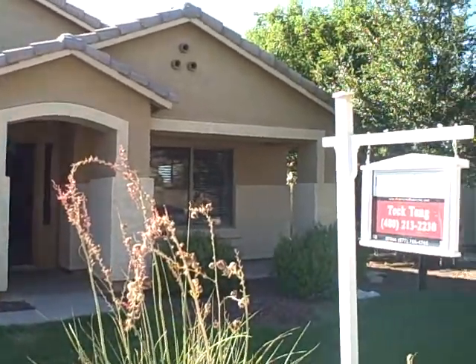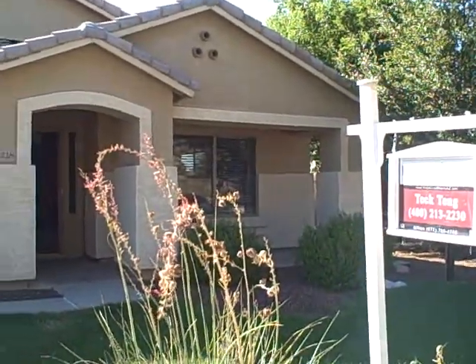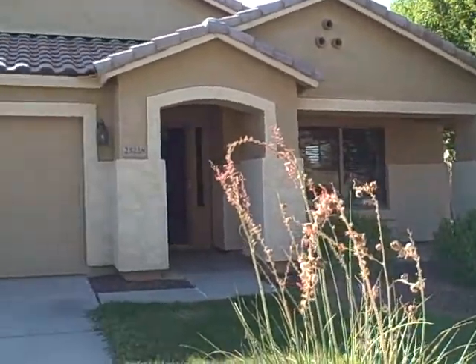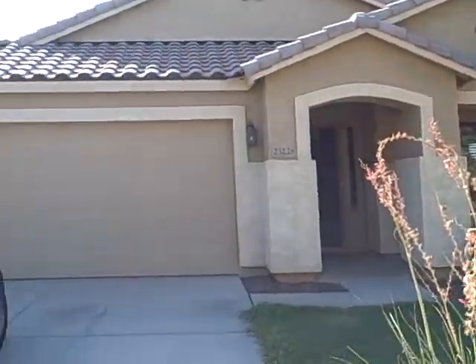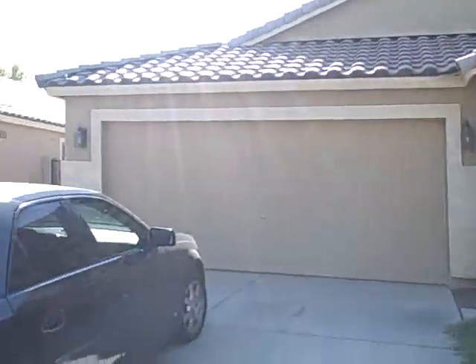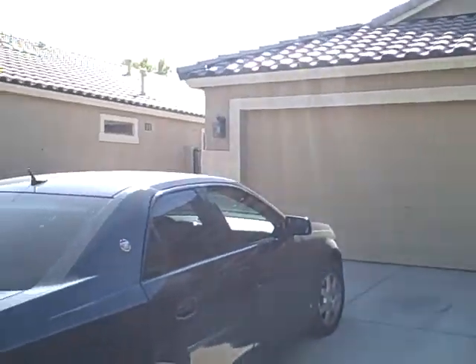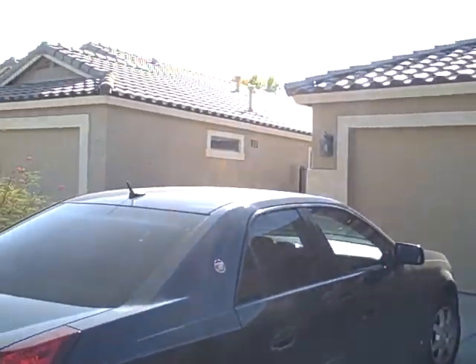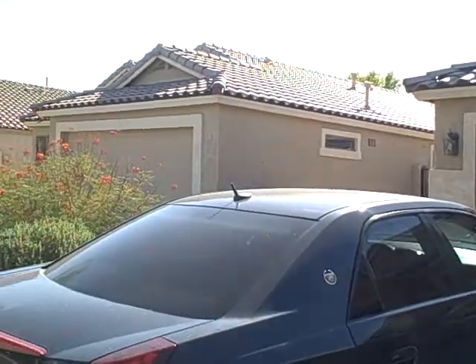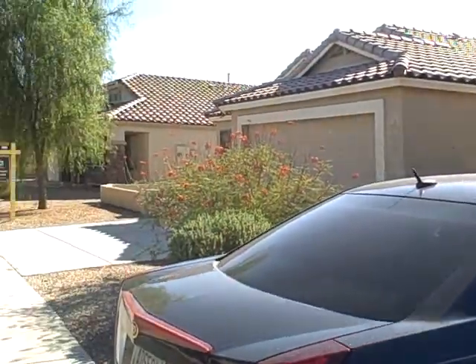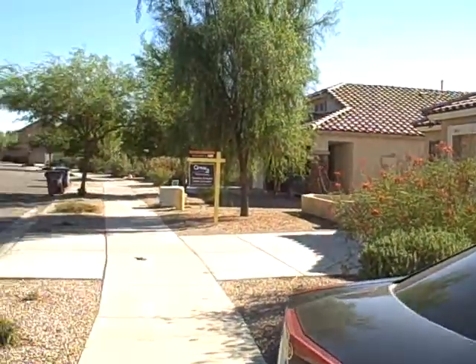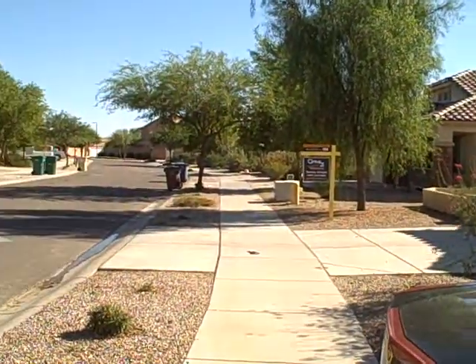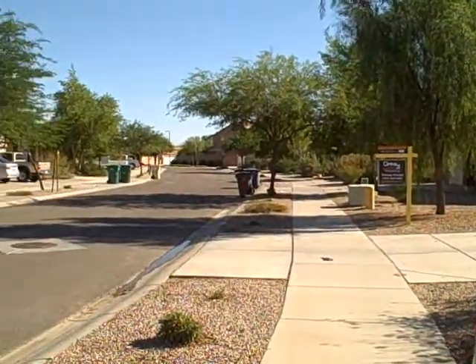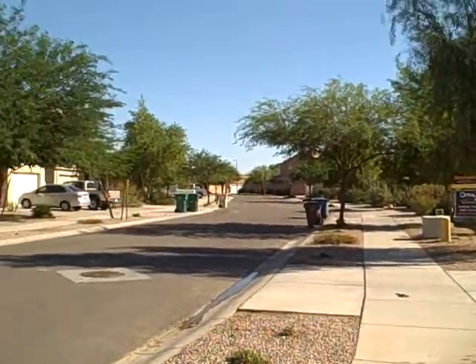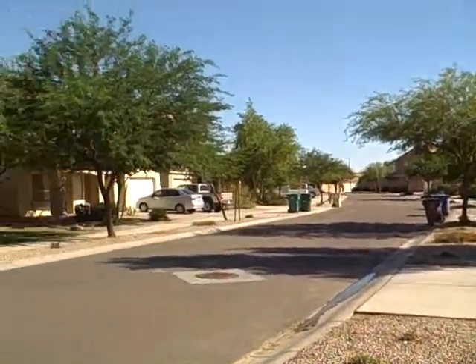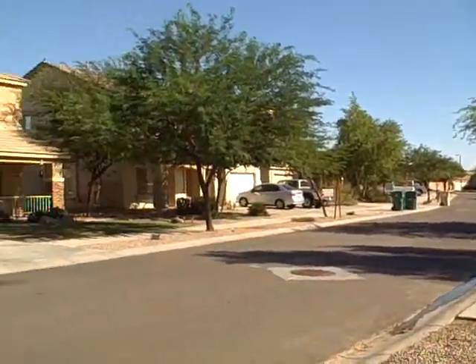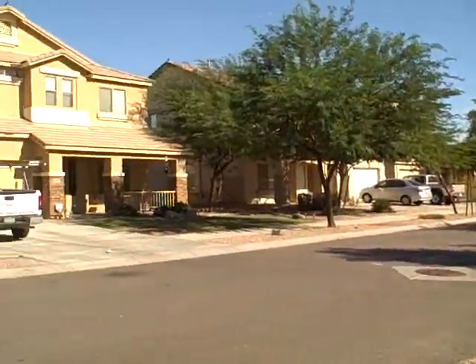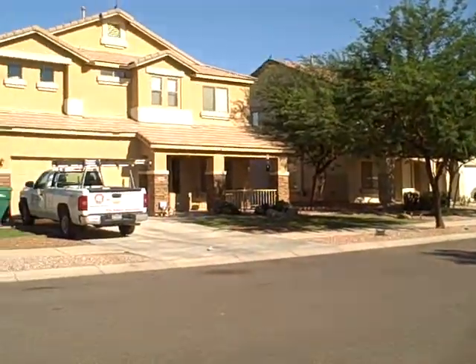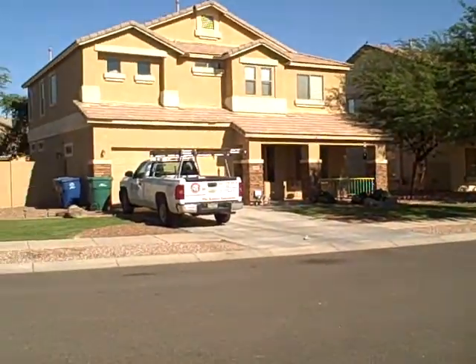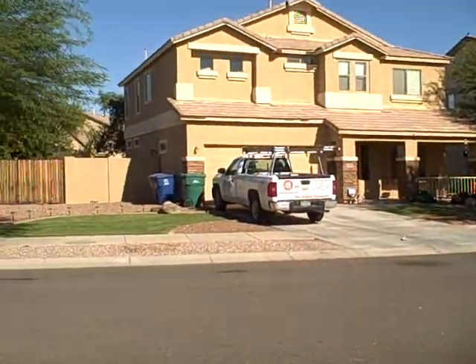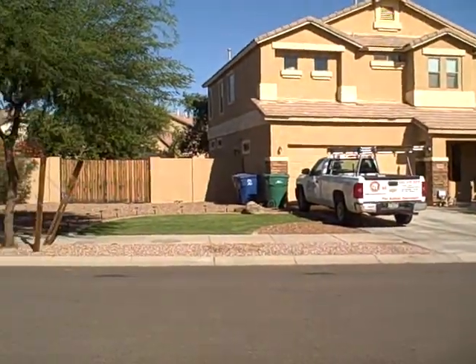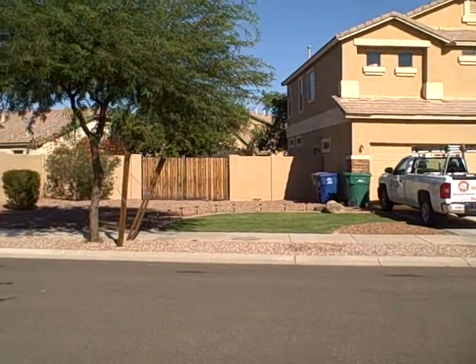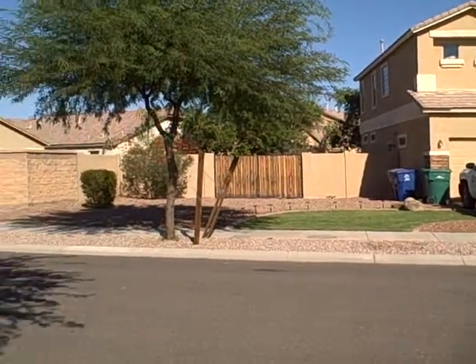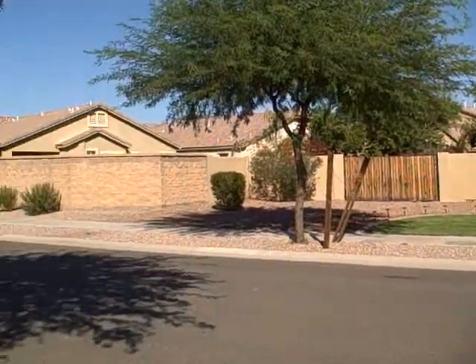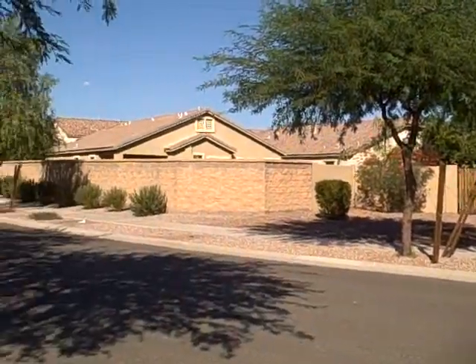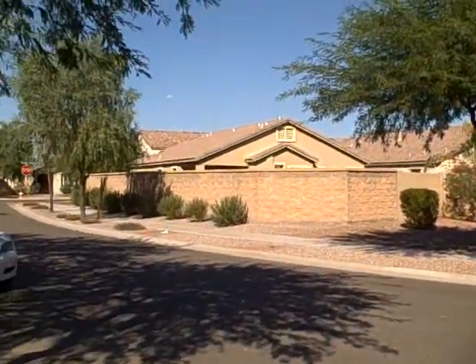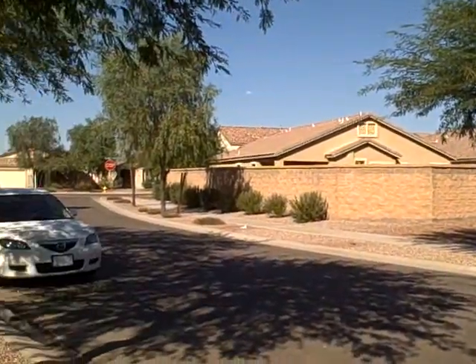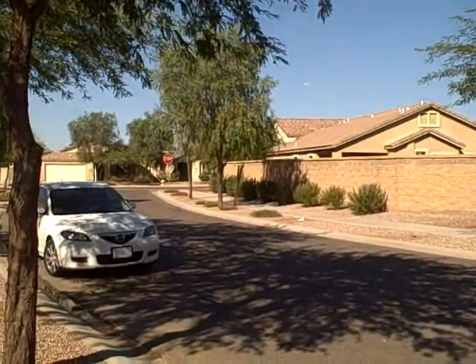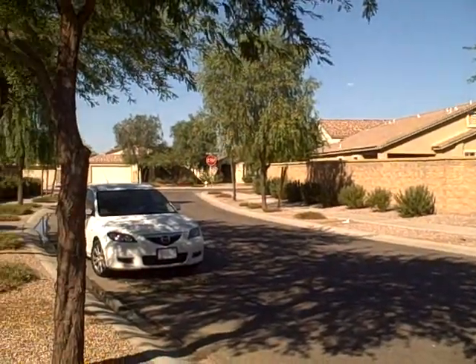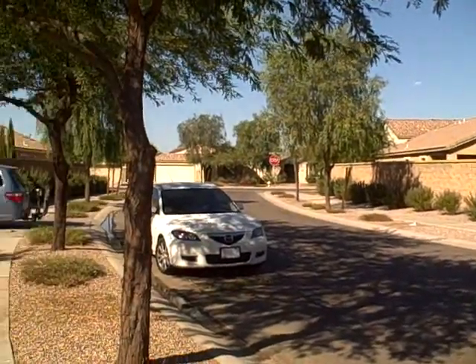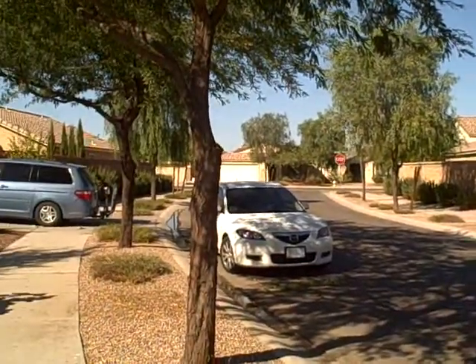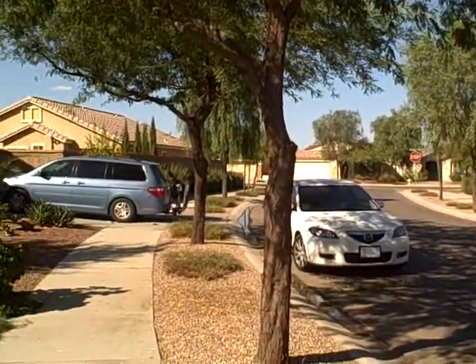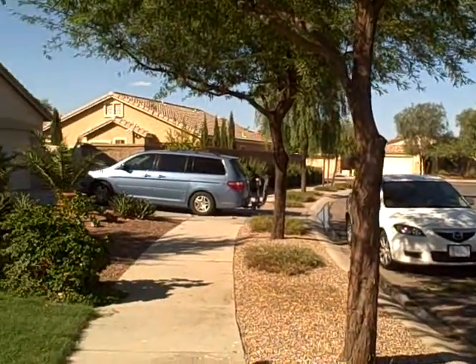23228 South 222nd Street in Queen Creek. This is a little over 2,000 square feet, four bedrooms, two baths, private pool, located on the golf course. We are in Villages at Queen Creek.